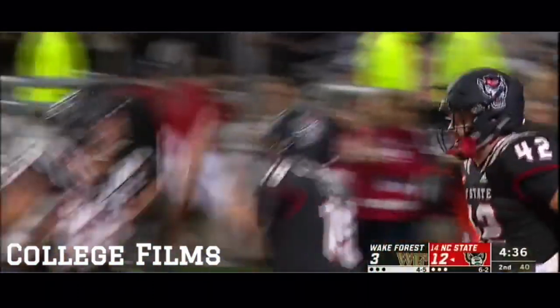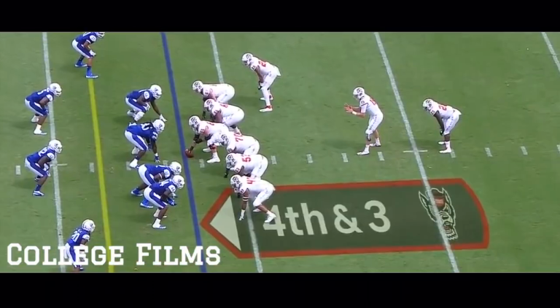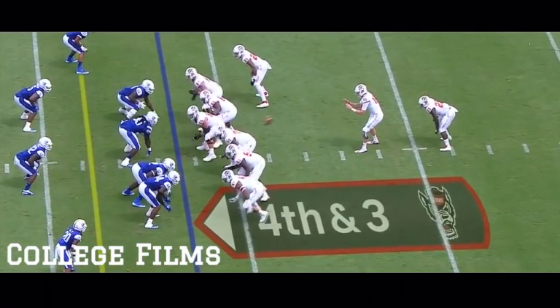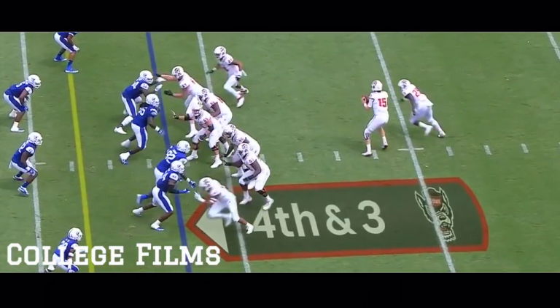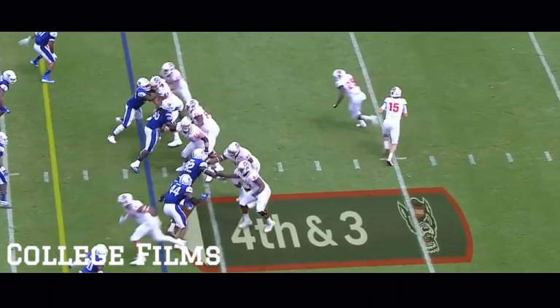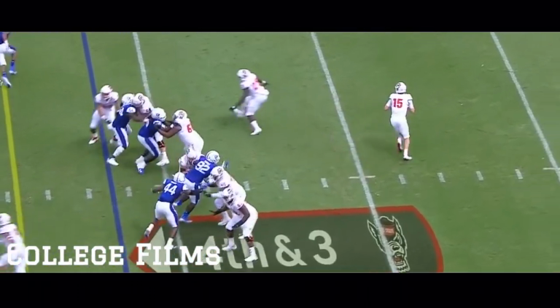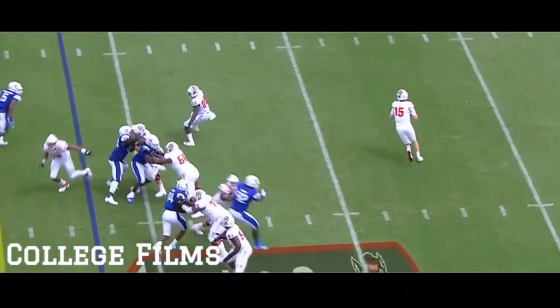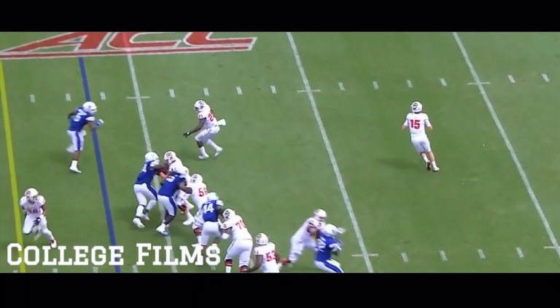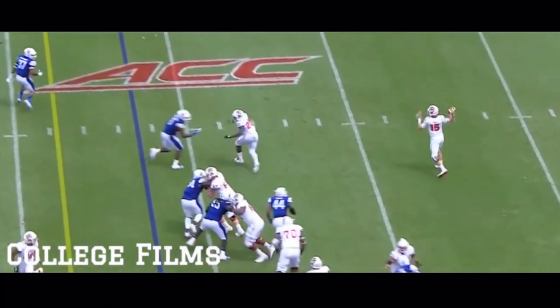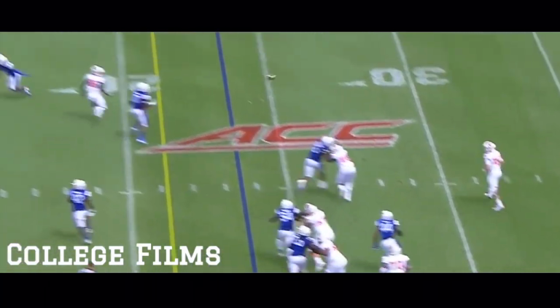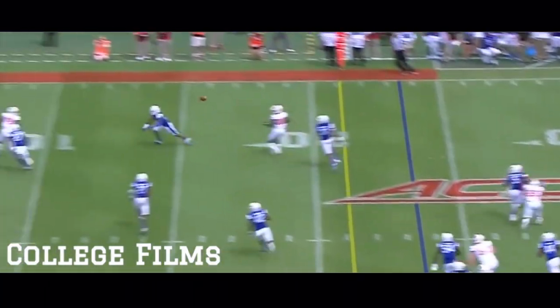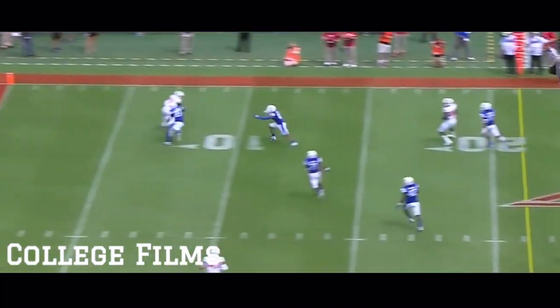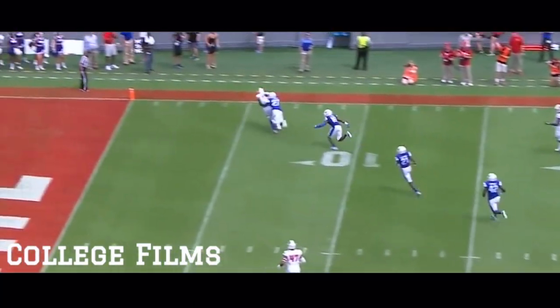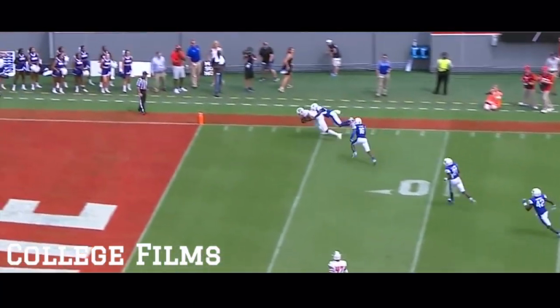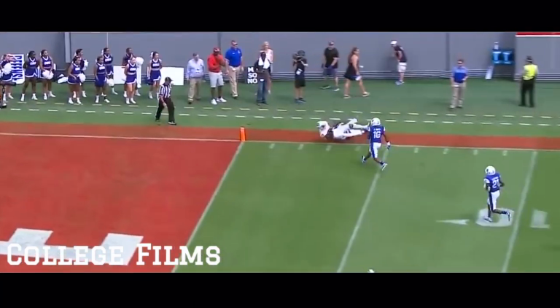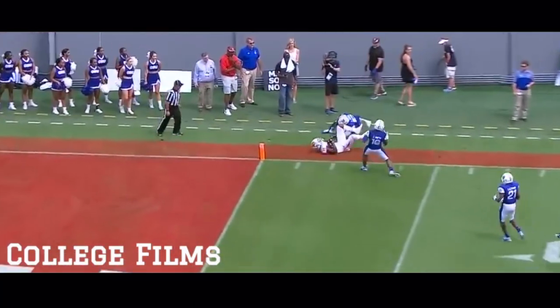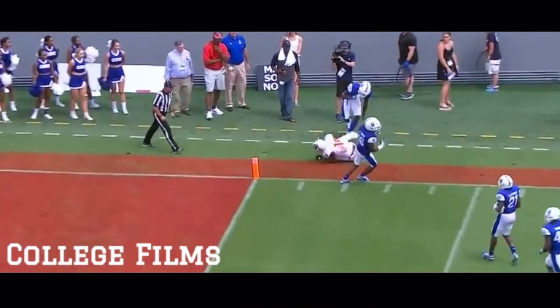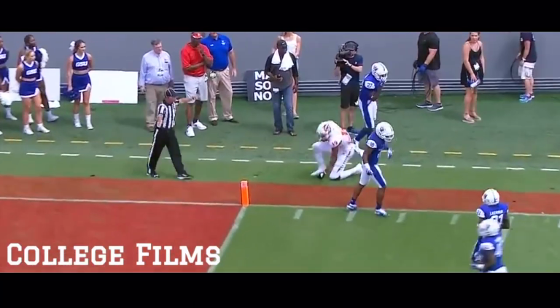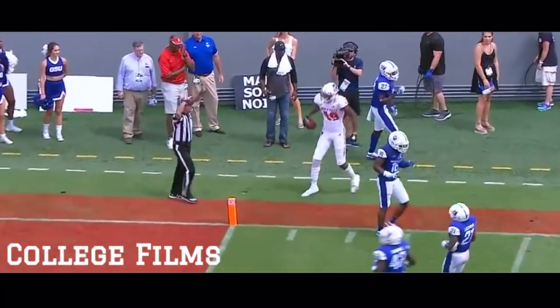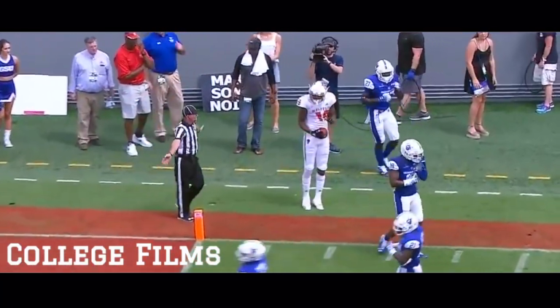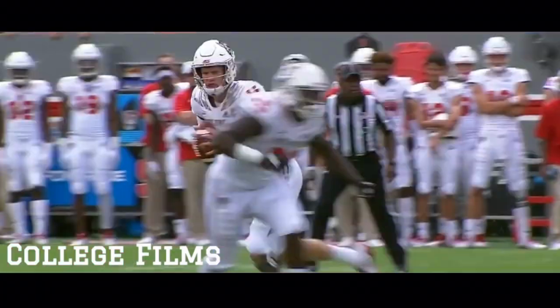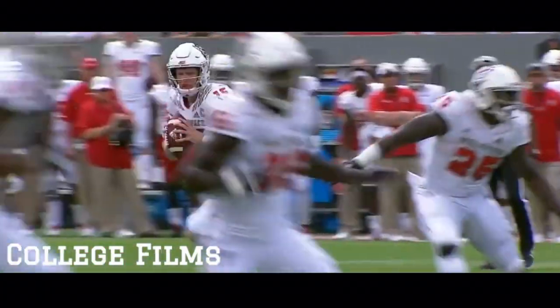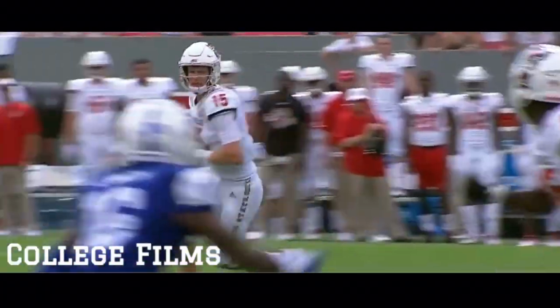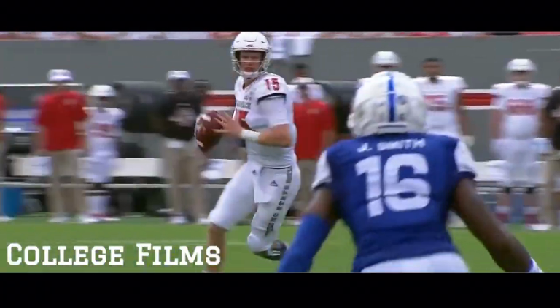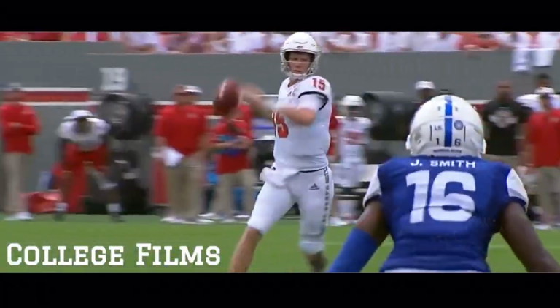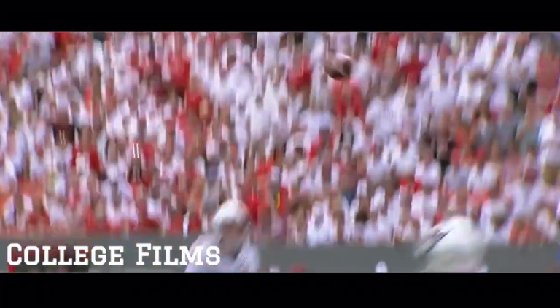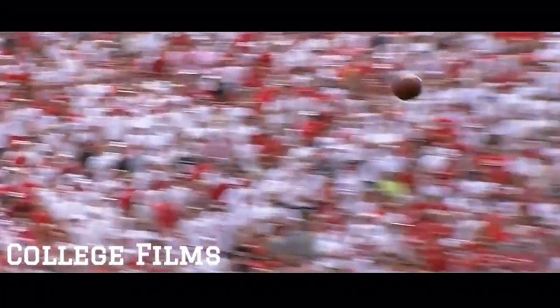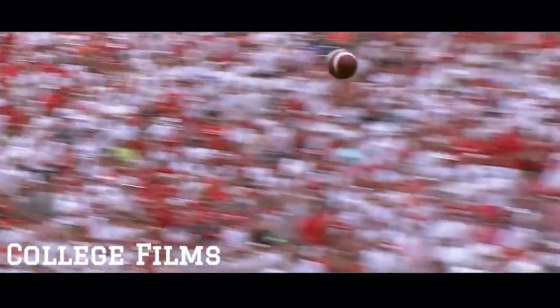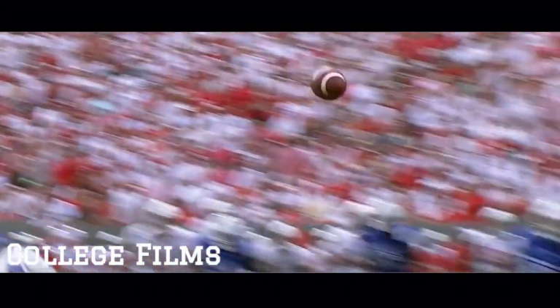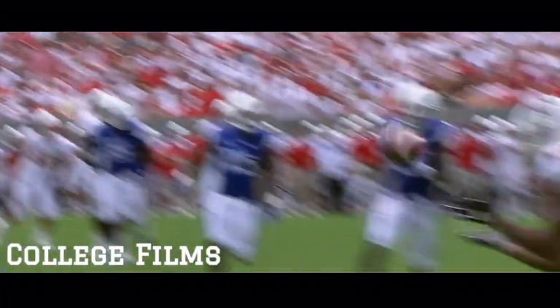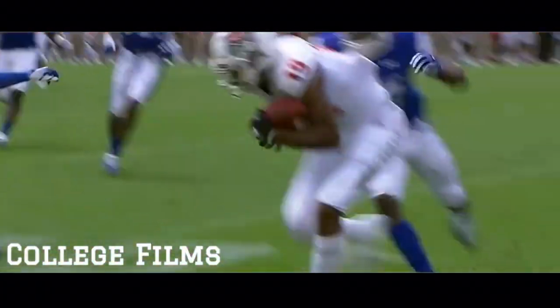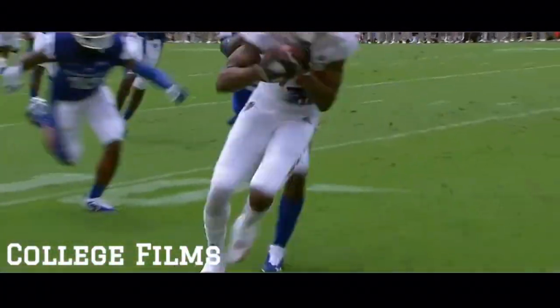Try to get a couple yards here. Finley gonna move the pocket right, shoot it down the field and it's caught. C.J. Riley and Finley threw that one between the numbers, 20 yards.